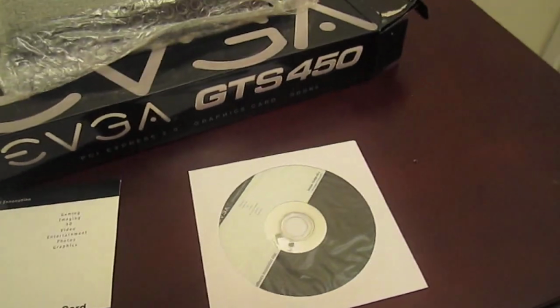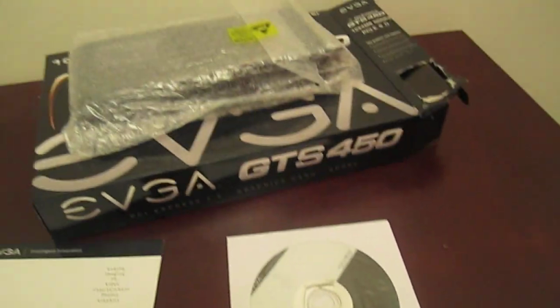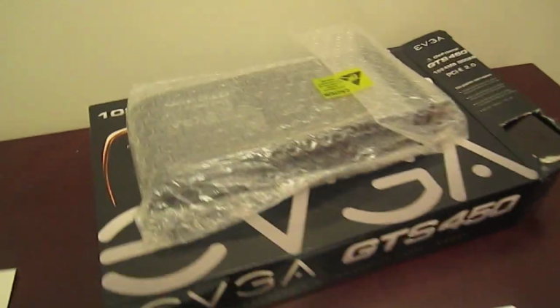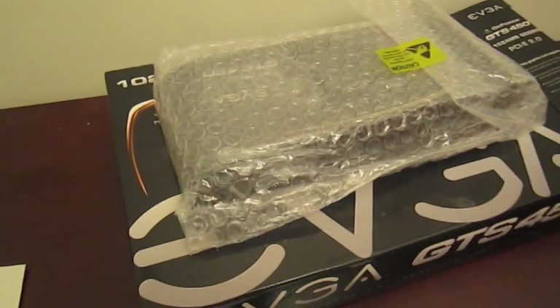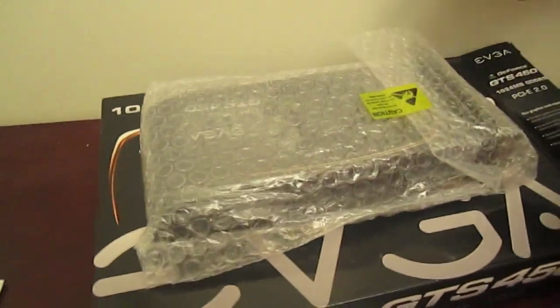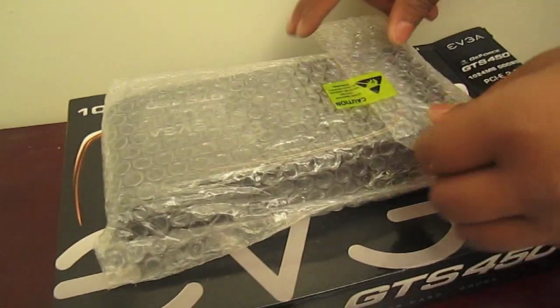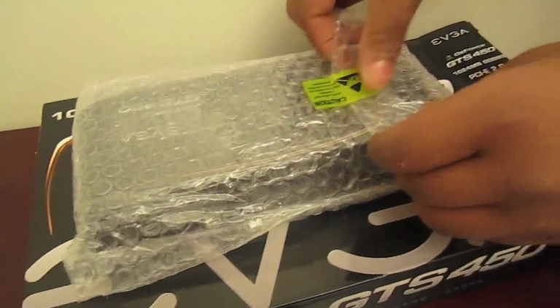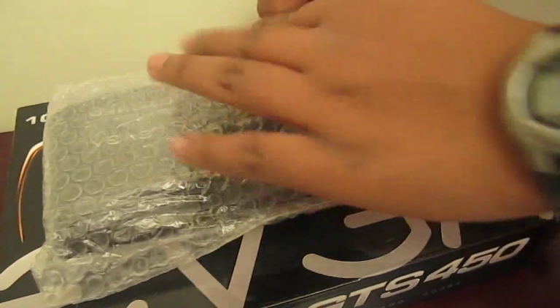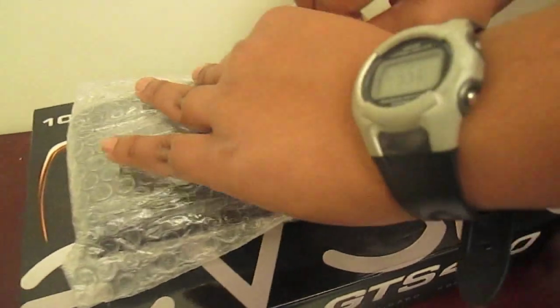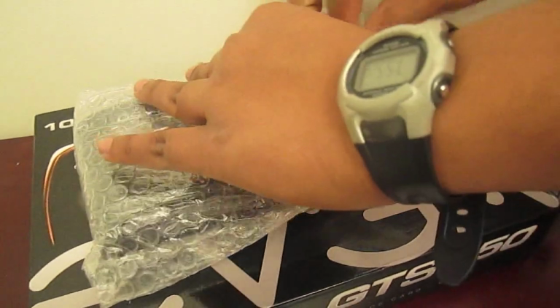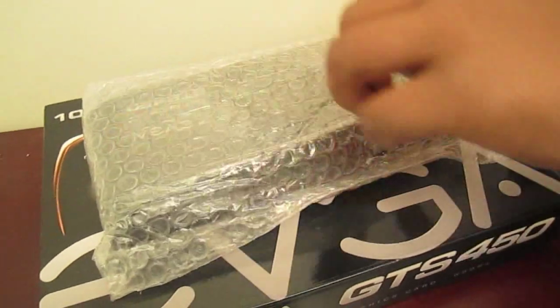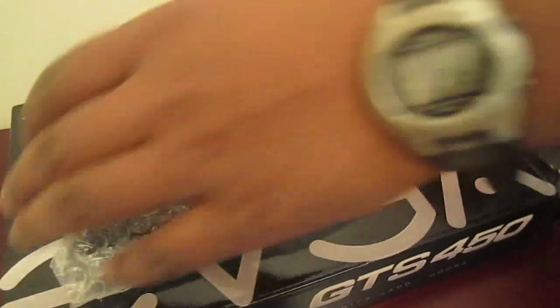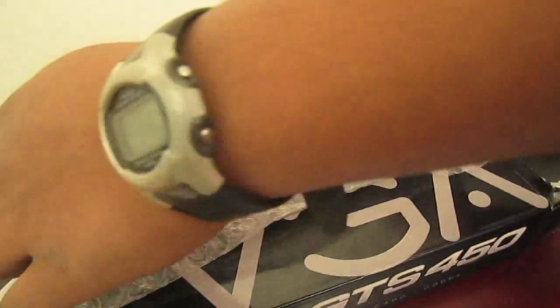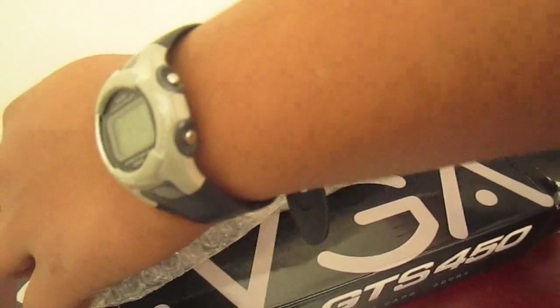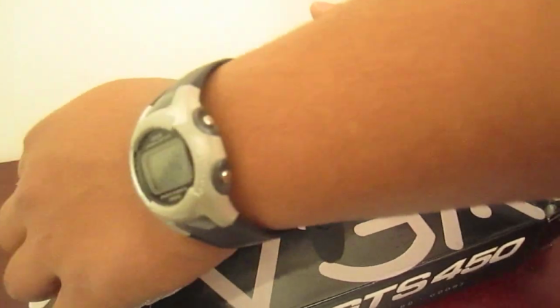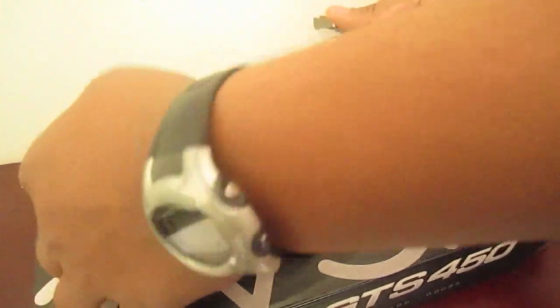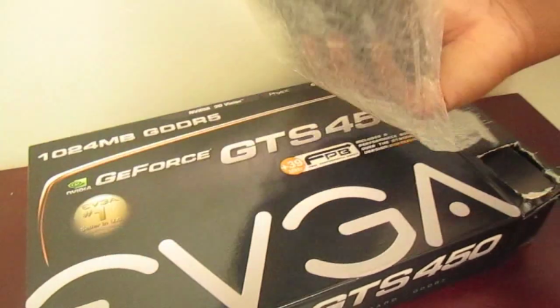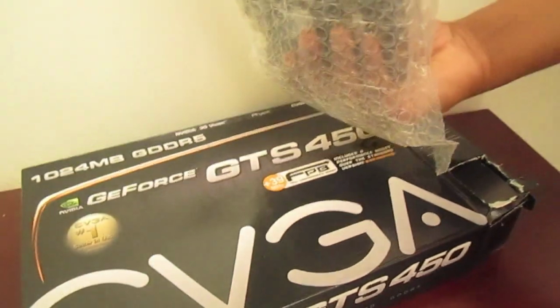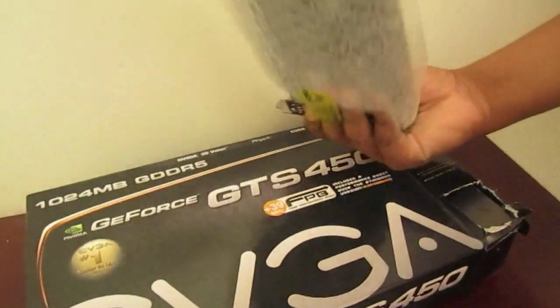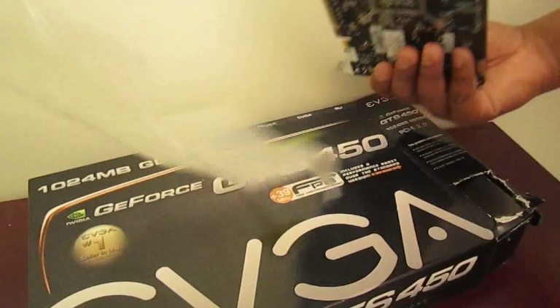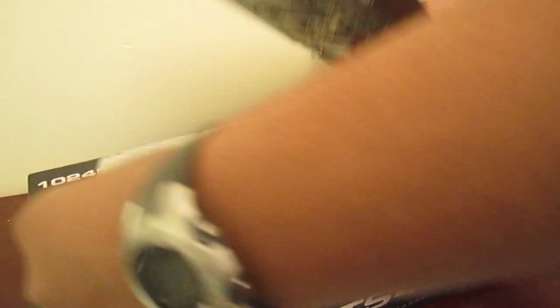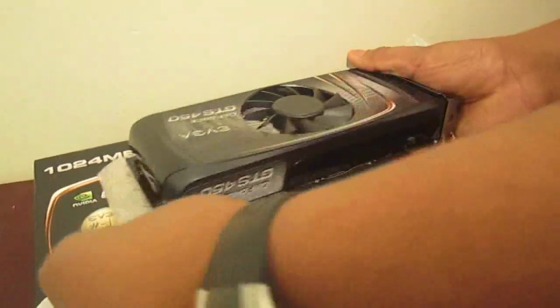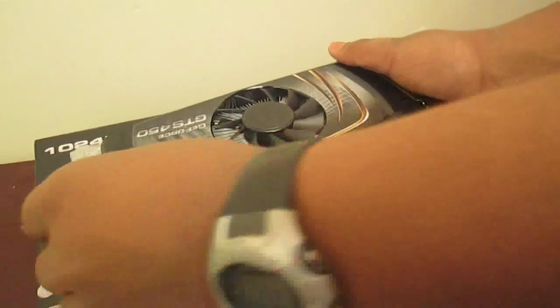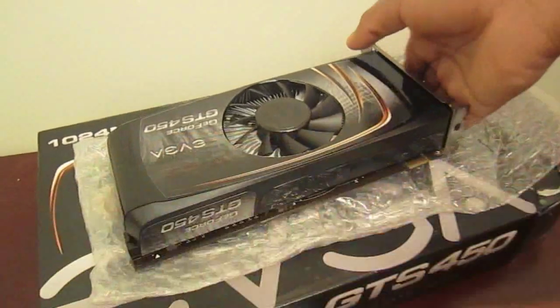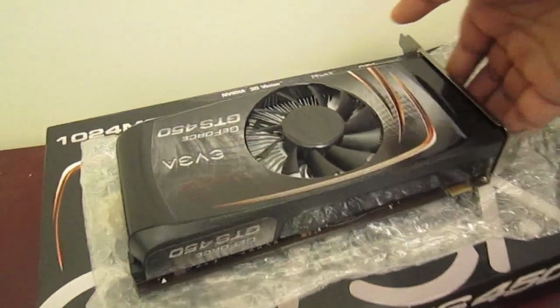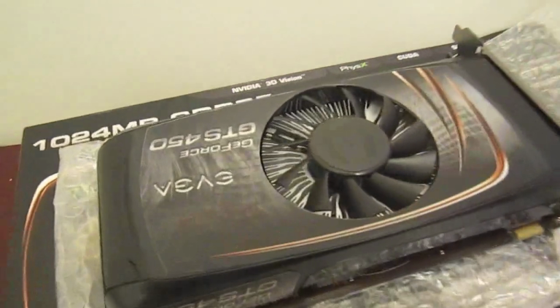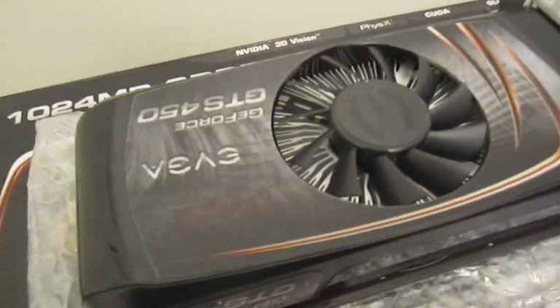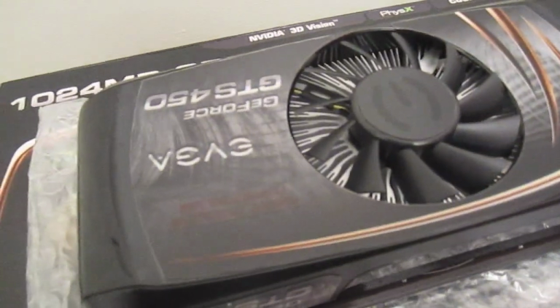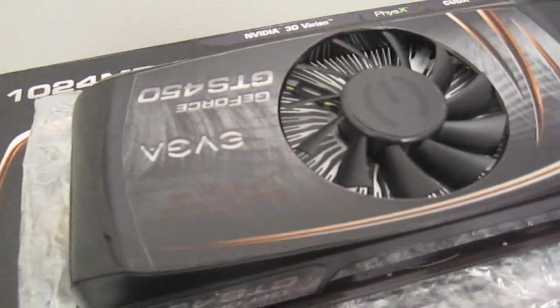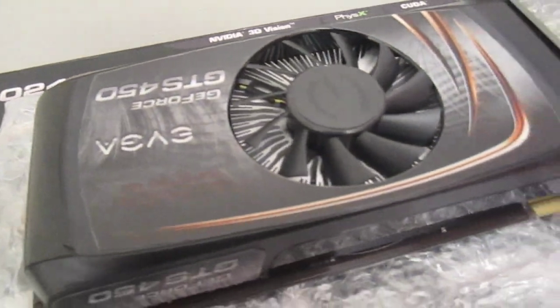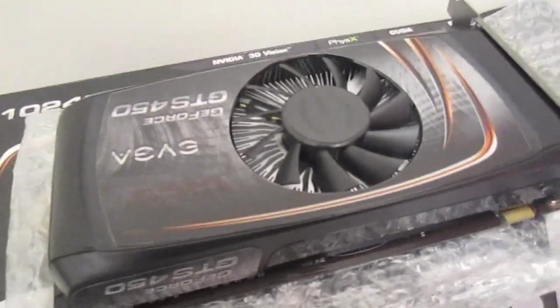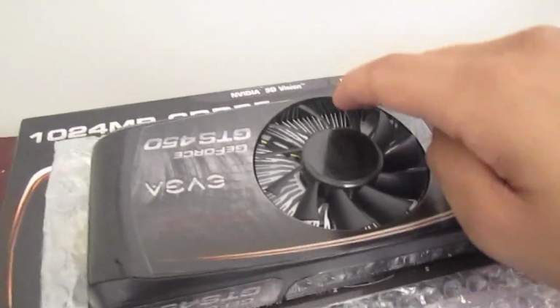Let's look at the graphics card itself now — pull that tape off for the first time. It looks really big and really nice. There we have it. It has a nice fan.